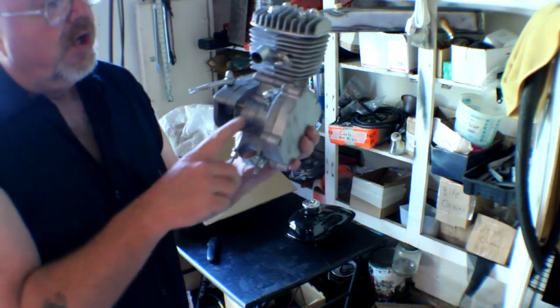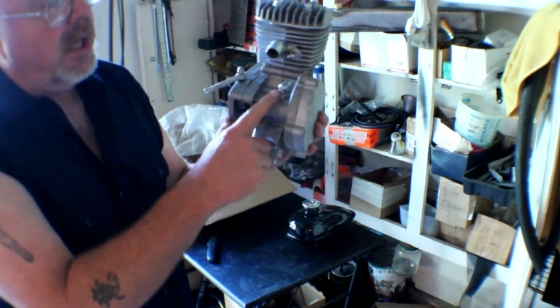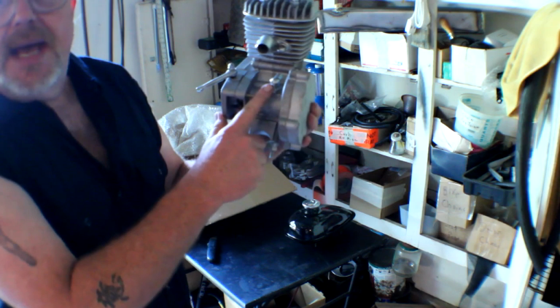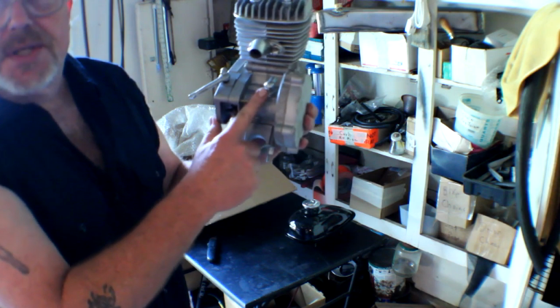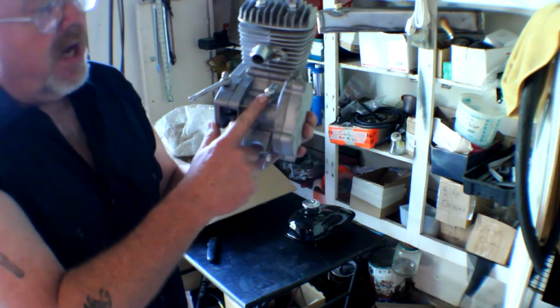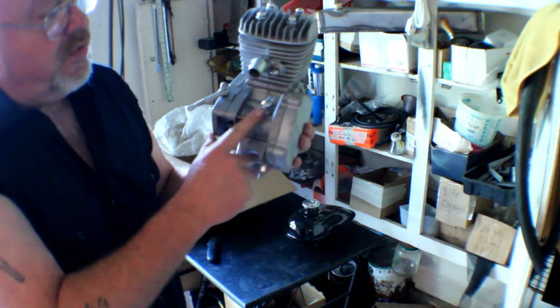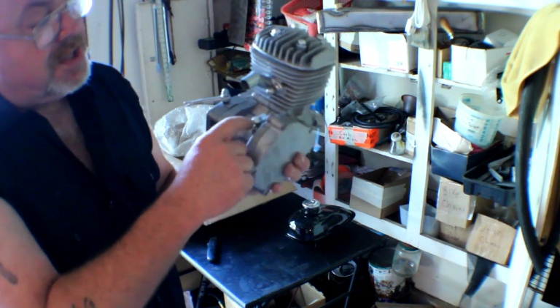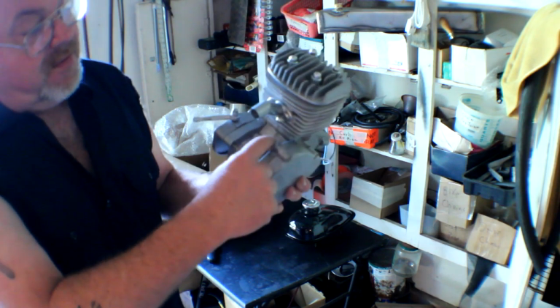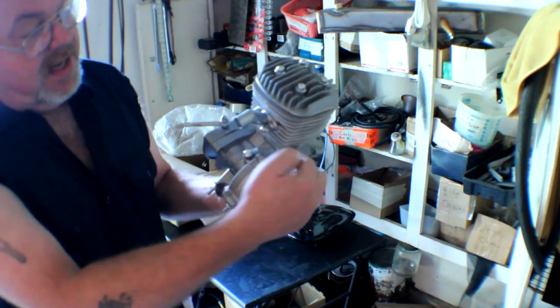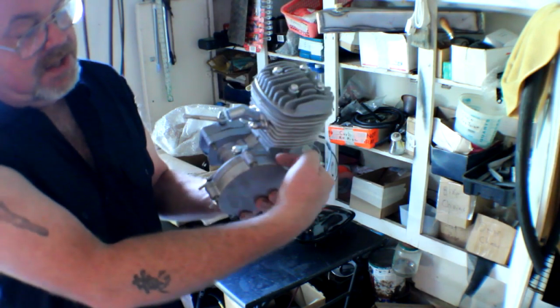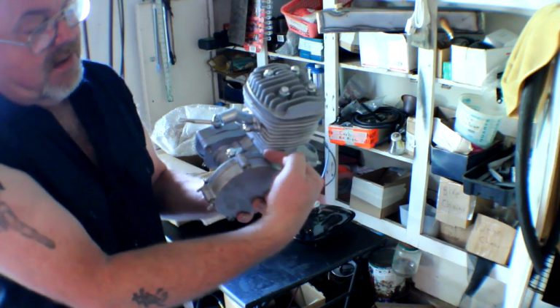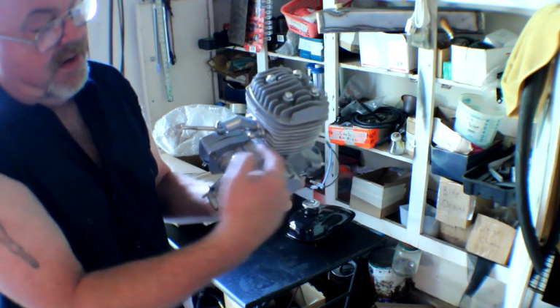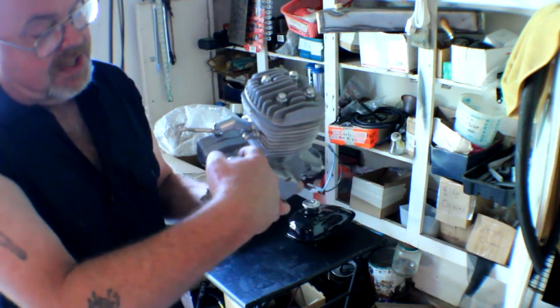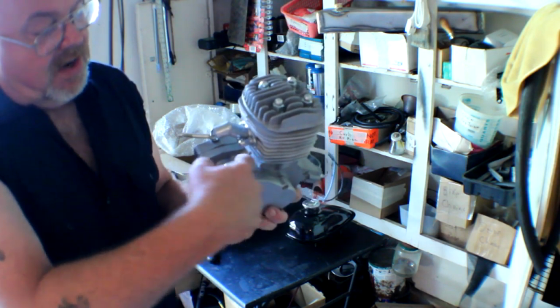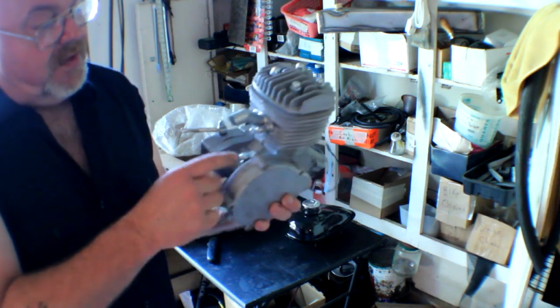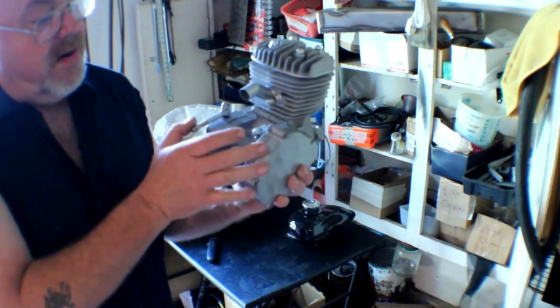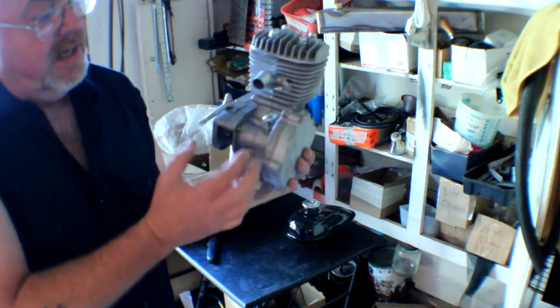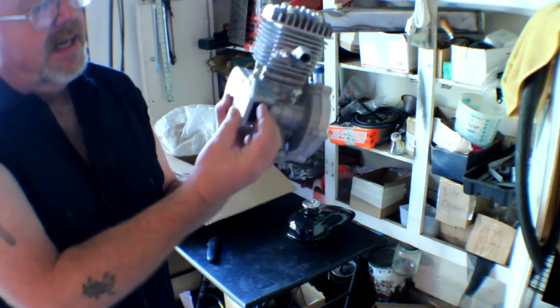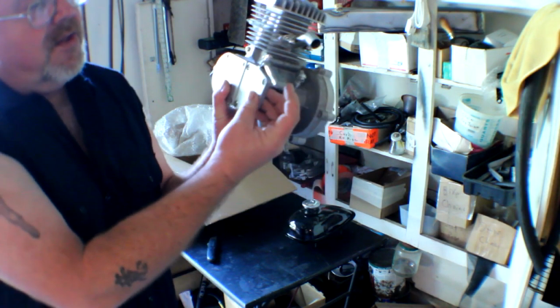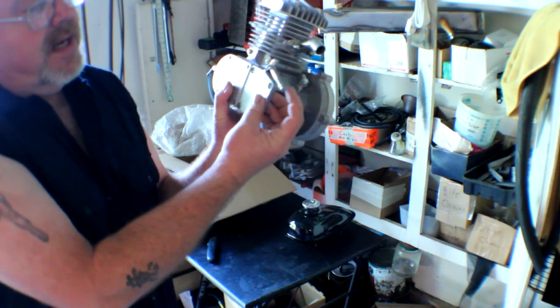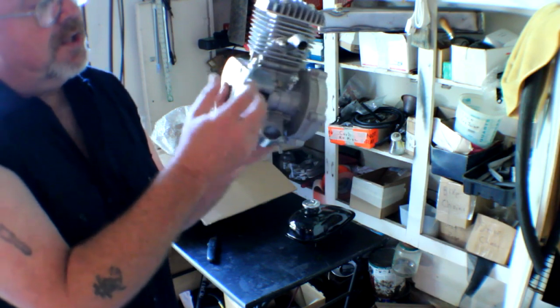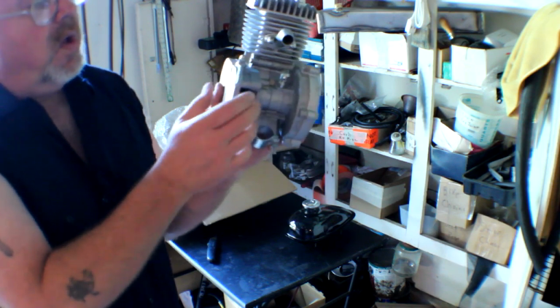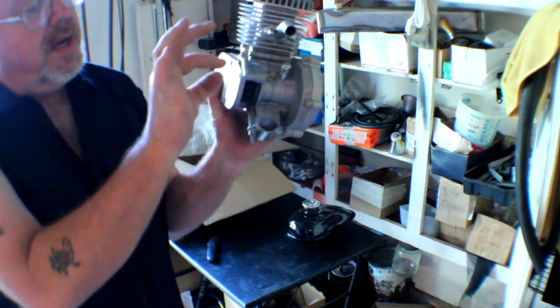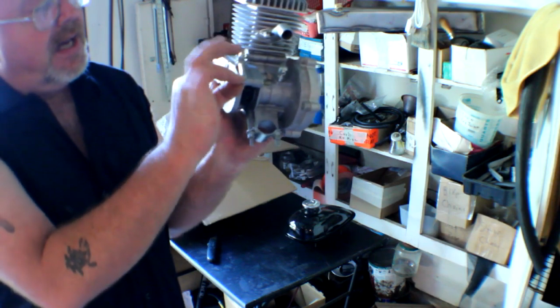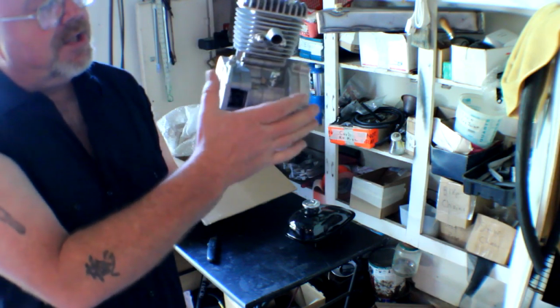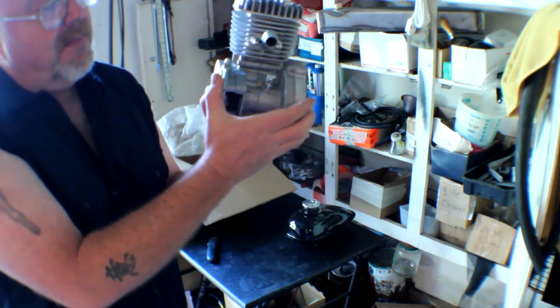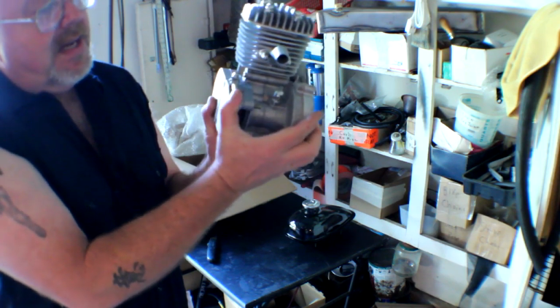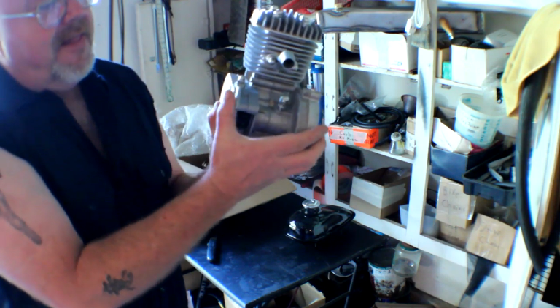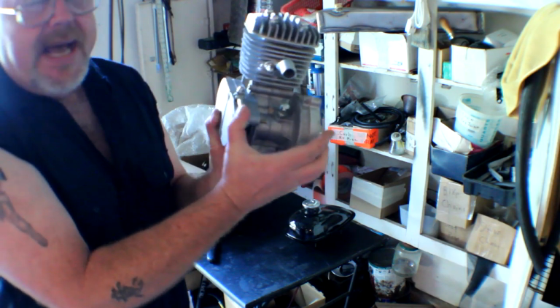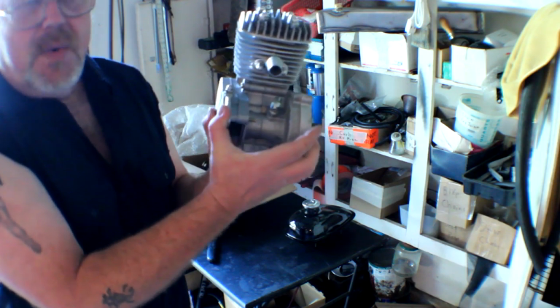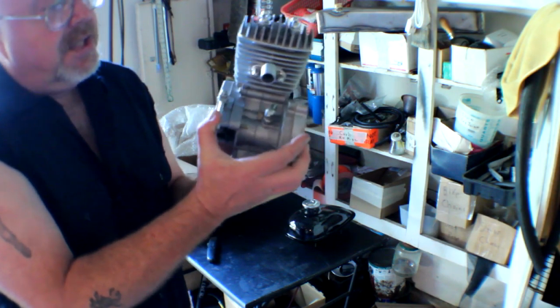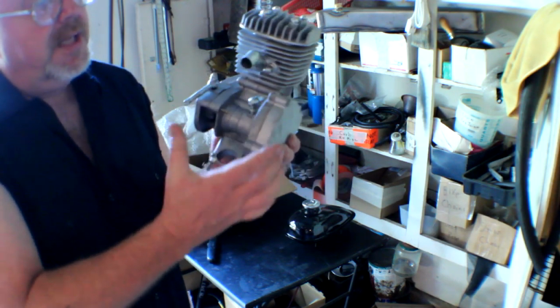Your clutch cable is going to go through this nut right here, come around here on the side, go through there, and thread into the small hole here. You've got a little stop nut that actuates the clutch.